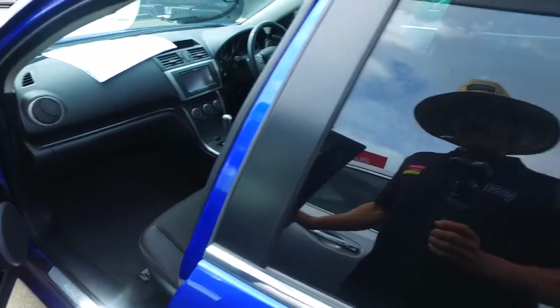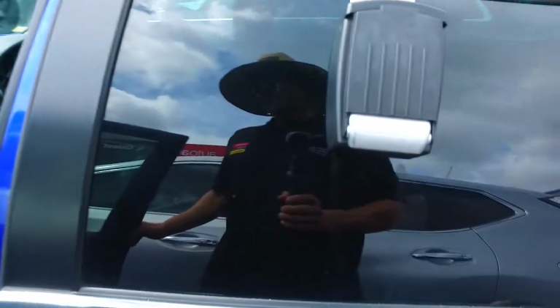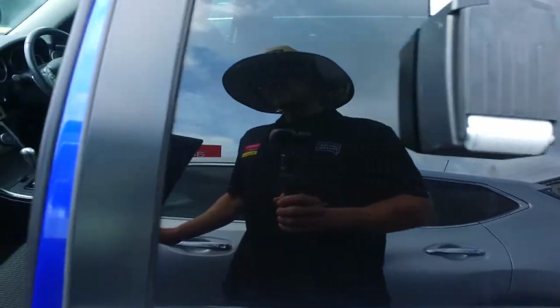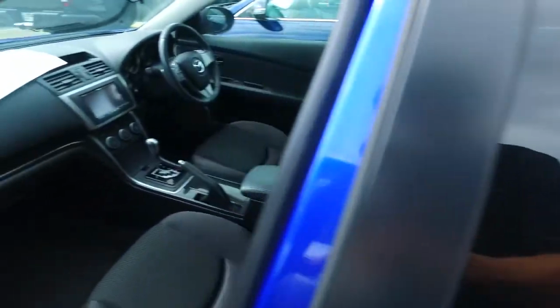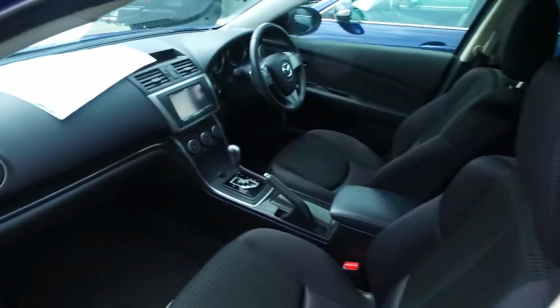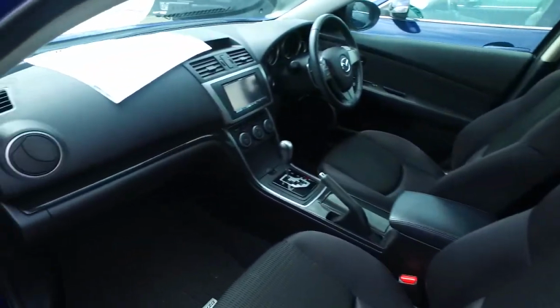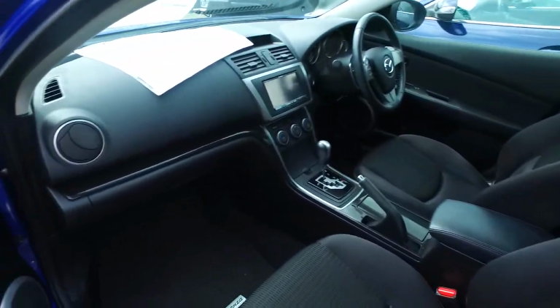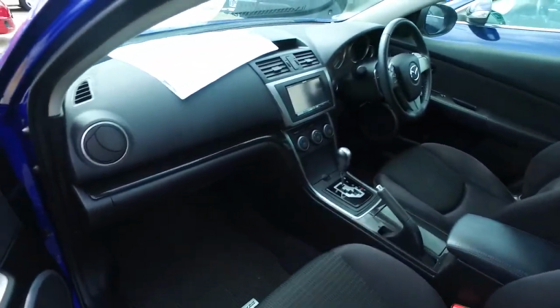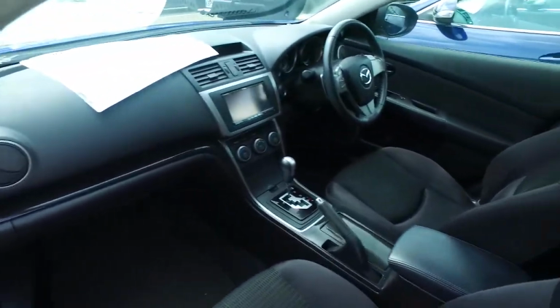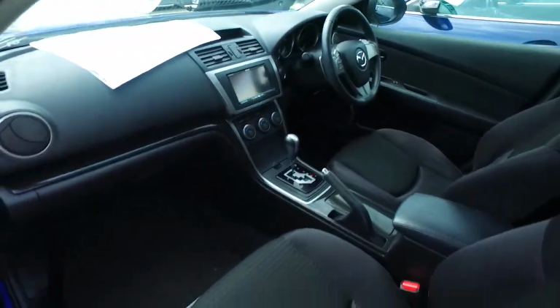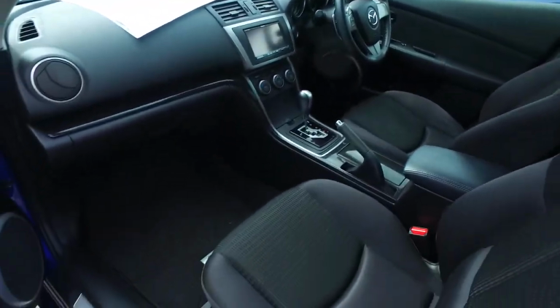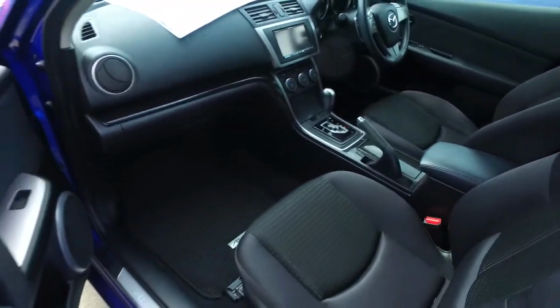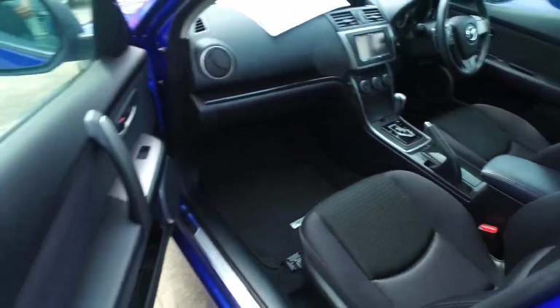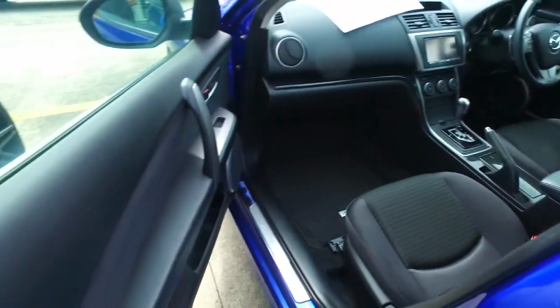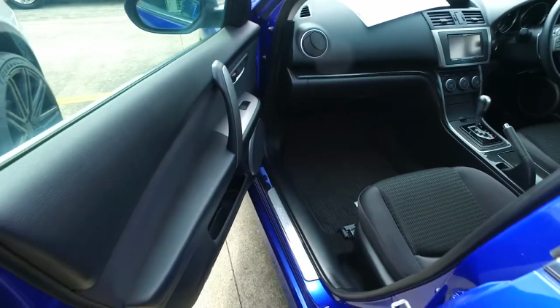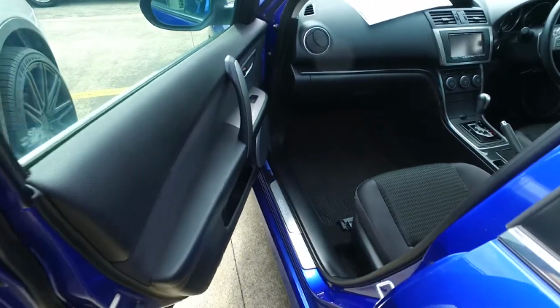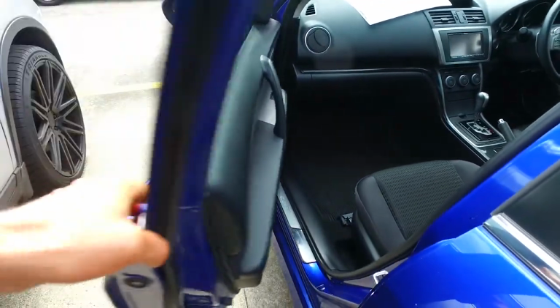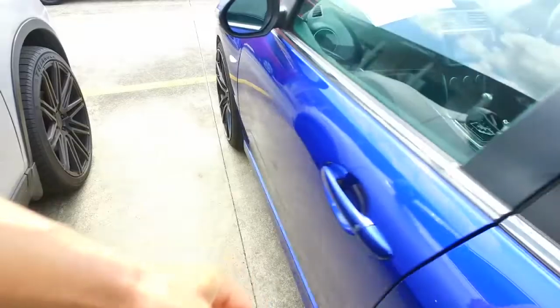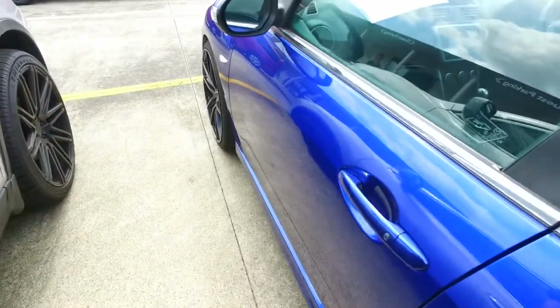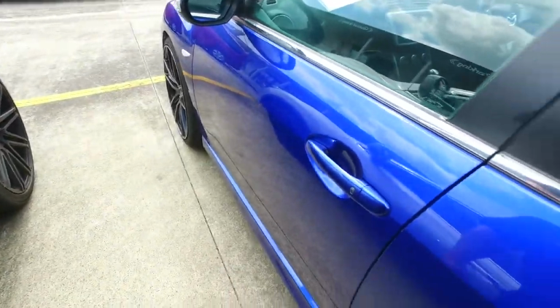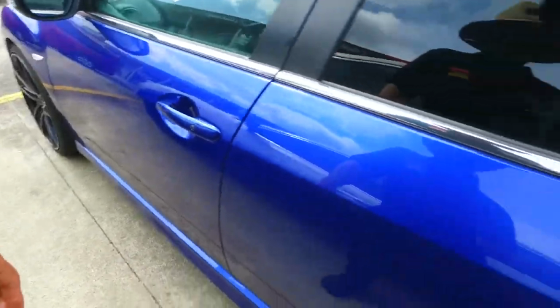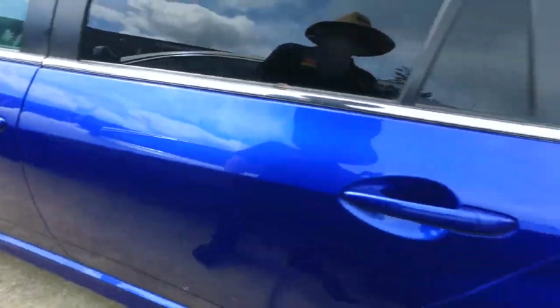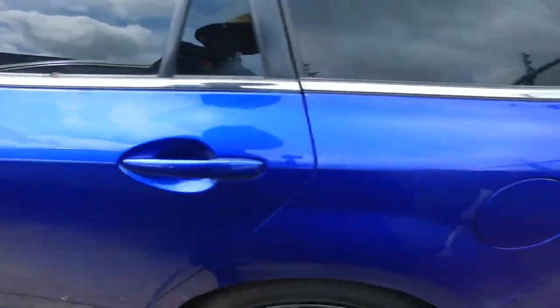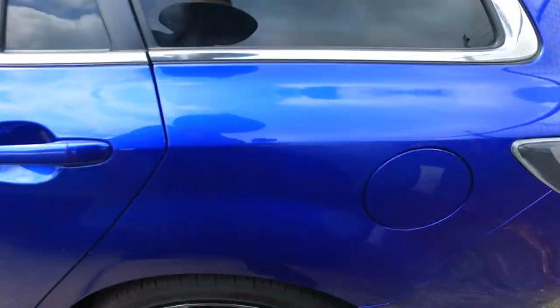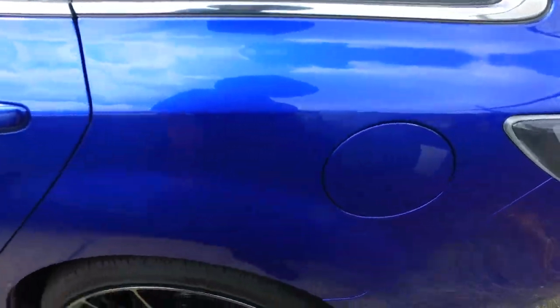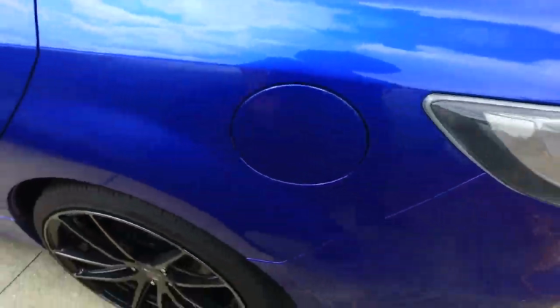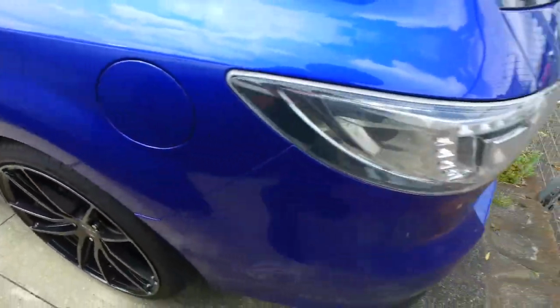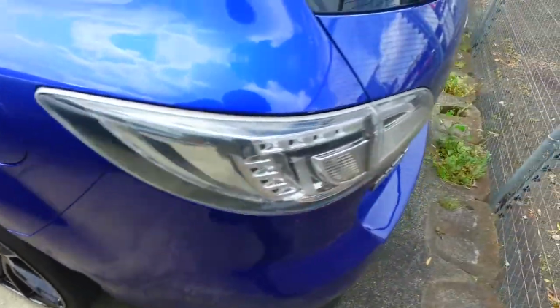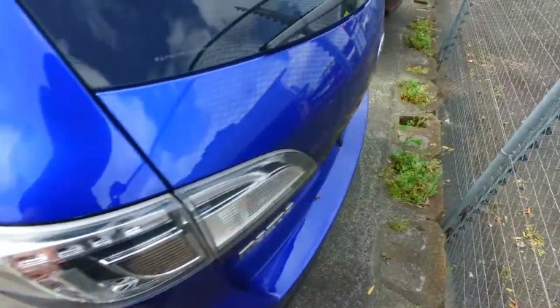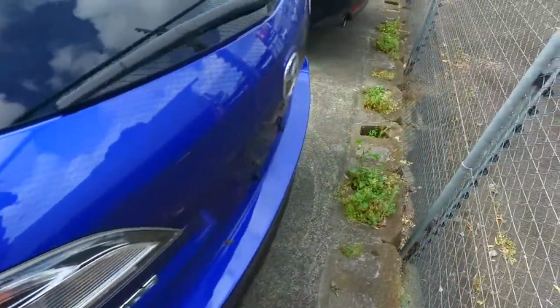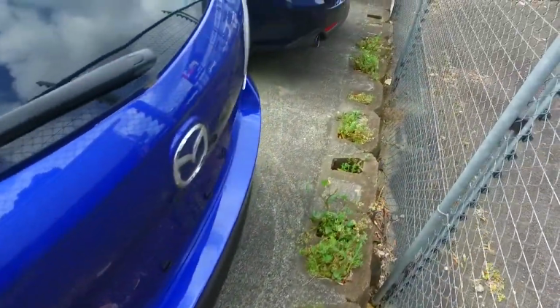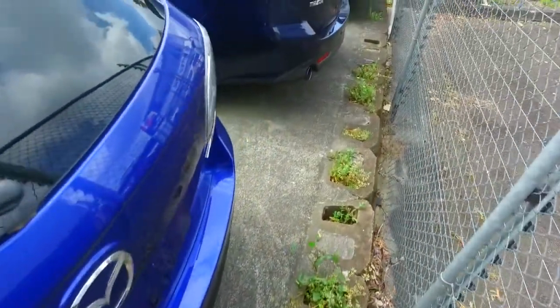Now we've got rear tinted windows, dual climate controls with different temps either side — no worries there at all. Keyless entry and push-button start, and you've got brand new rims and tyres on all four corners.